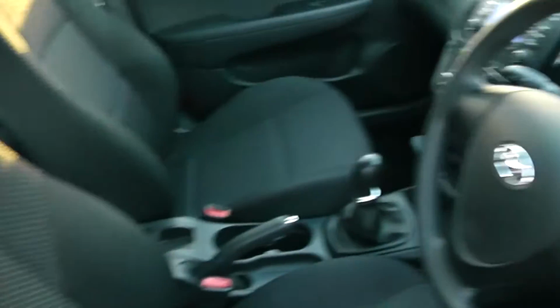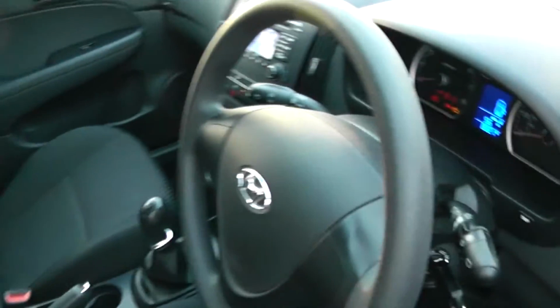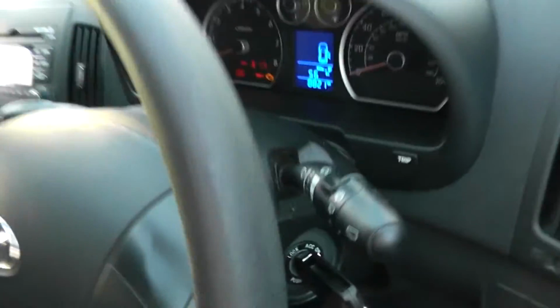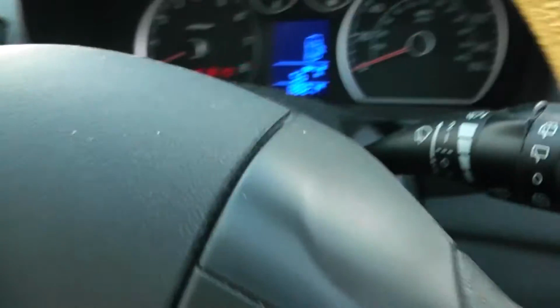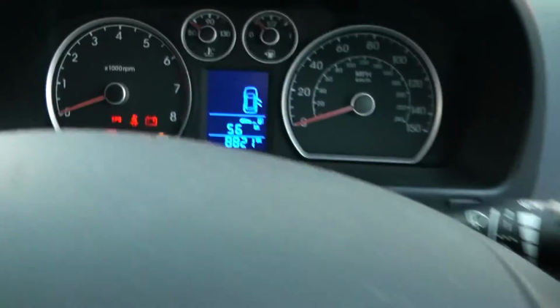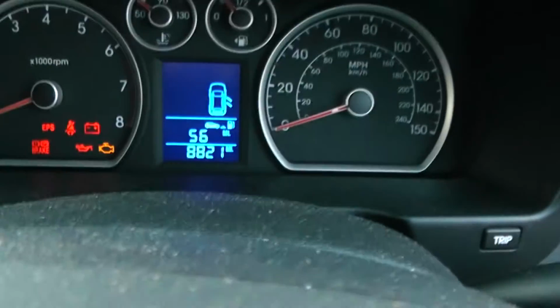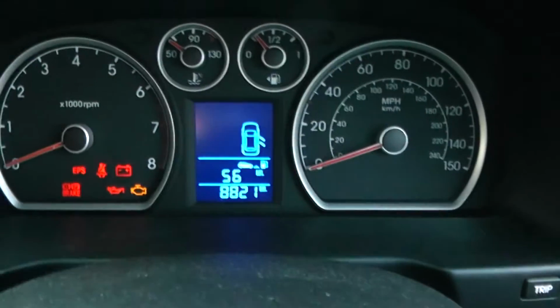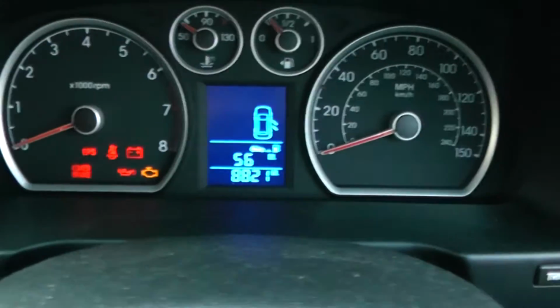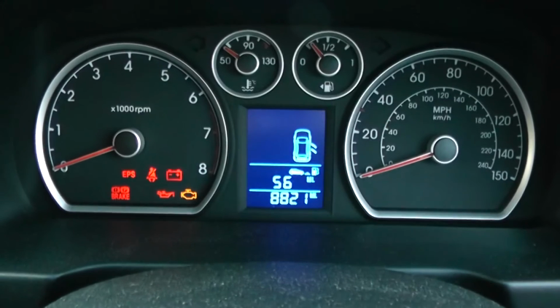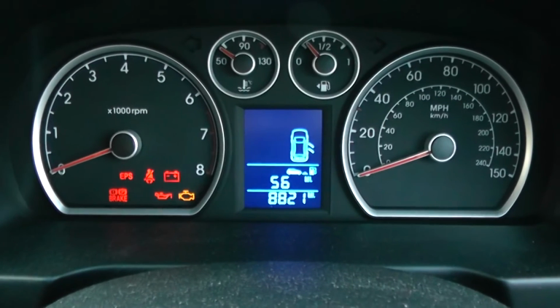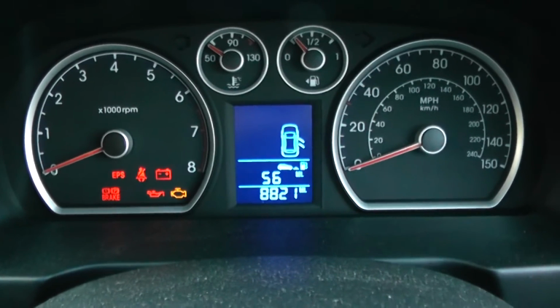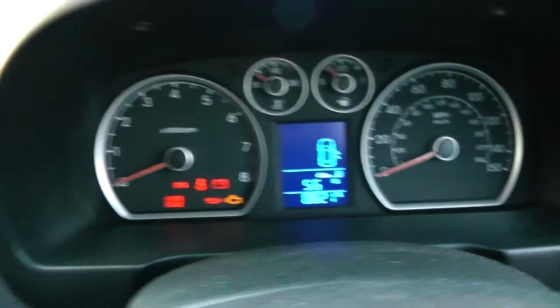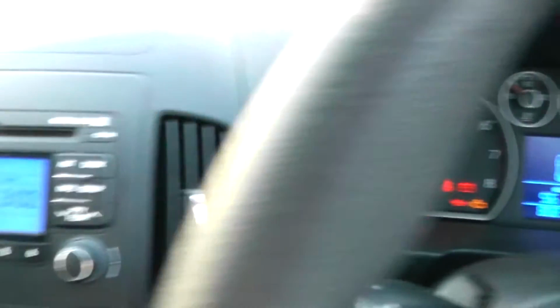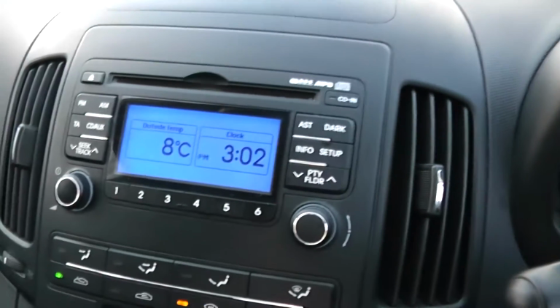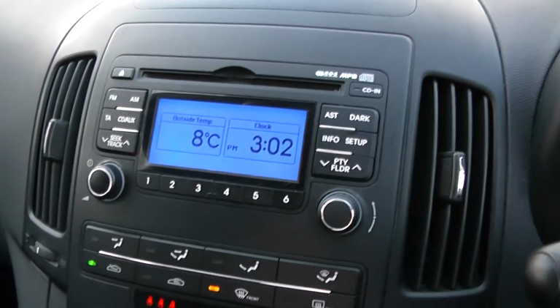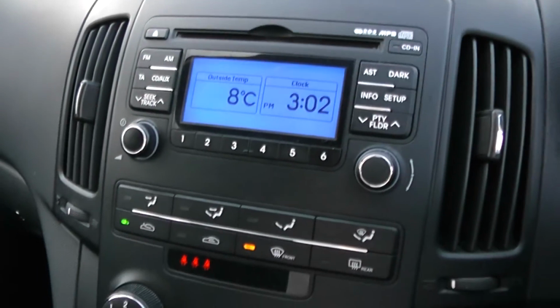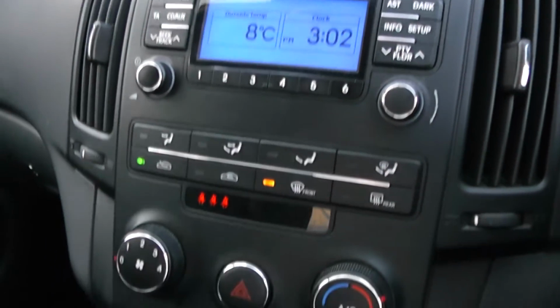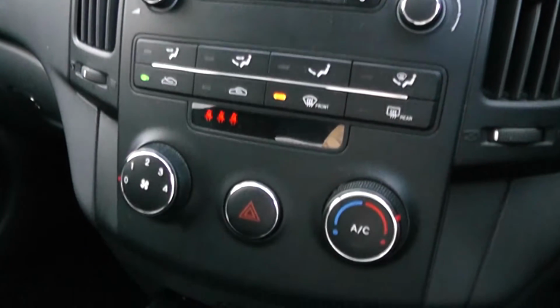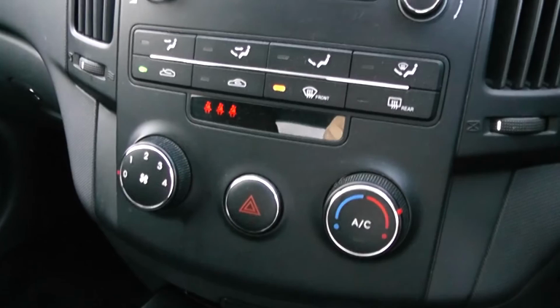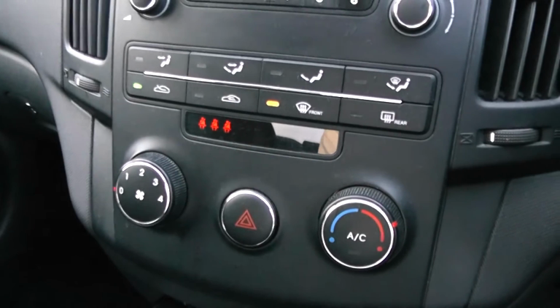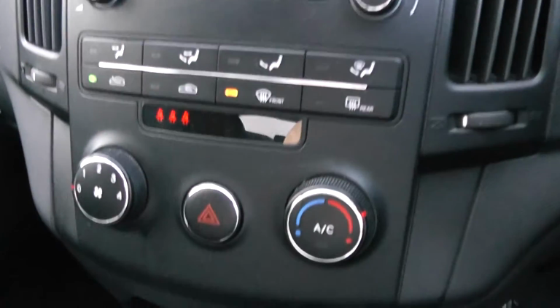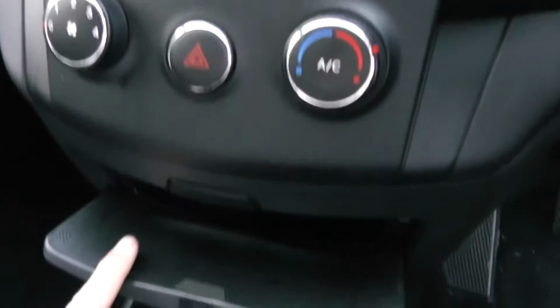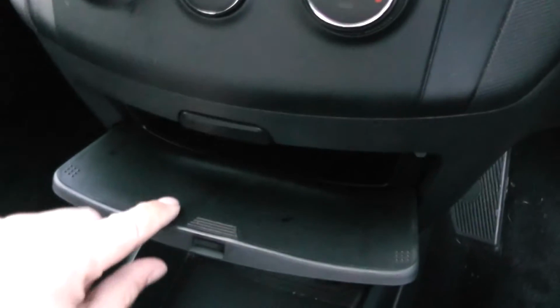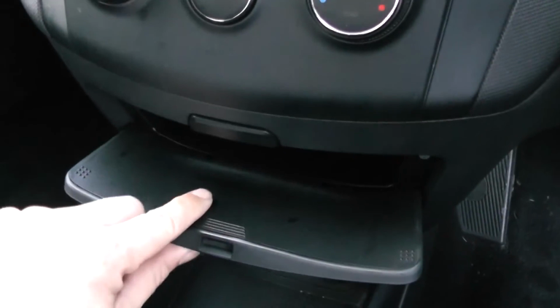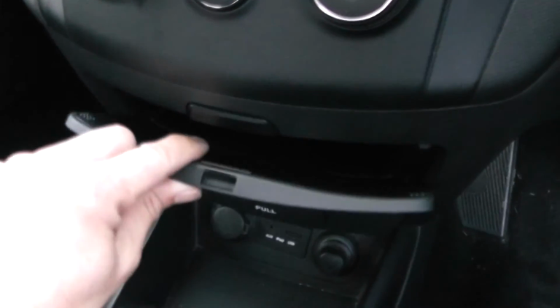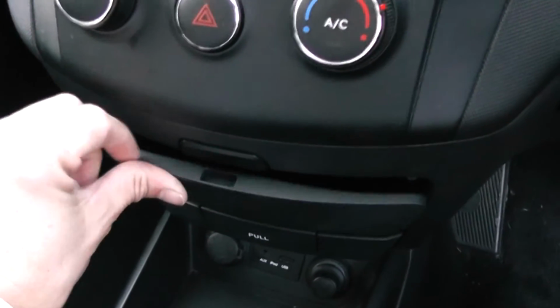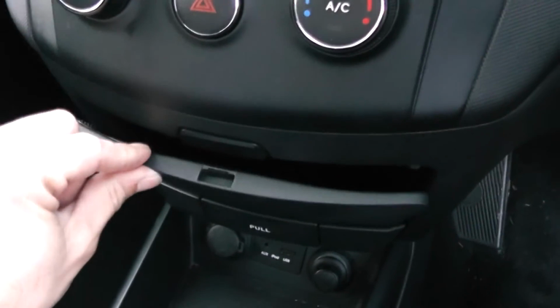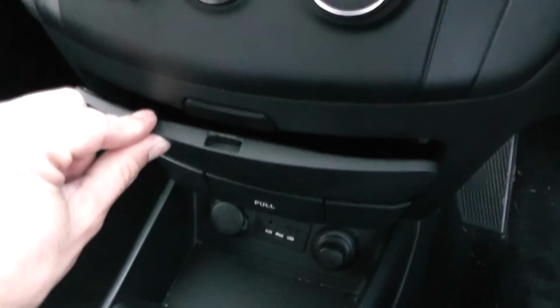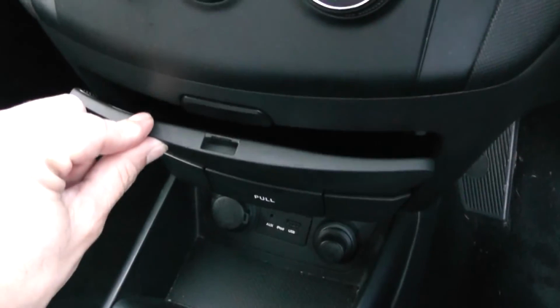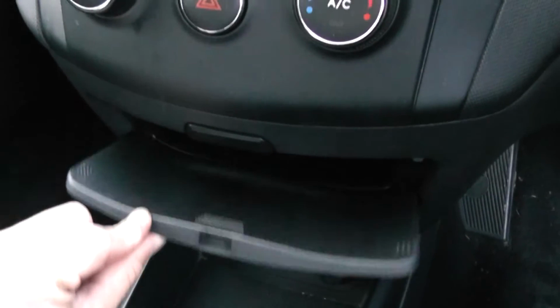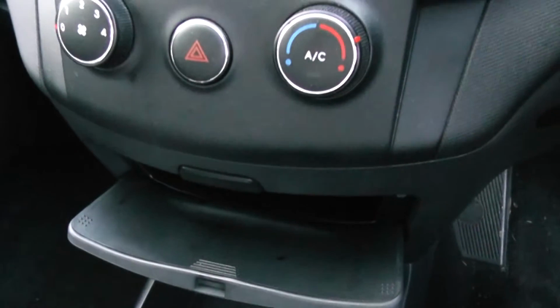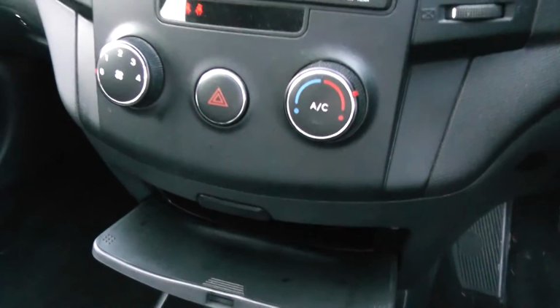Stepping into the front of the car, we can see the mileage the car has done. It's got a single CD player, air conditioning, and handy storage areas. It also has iPod and USB connectivity.